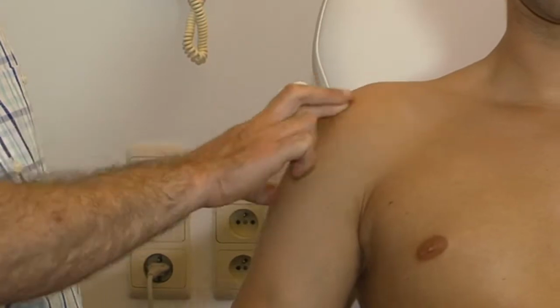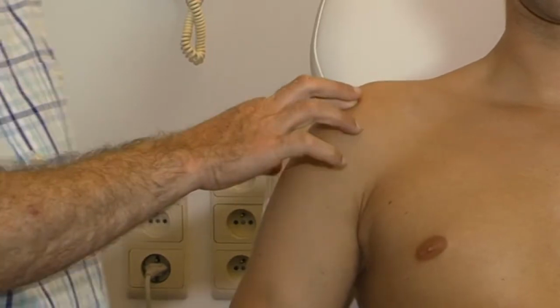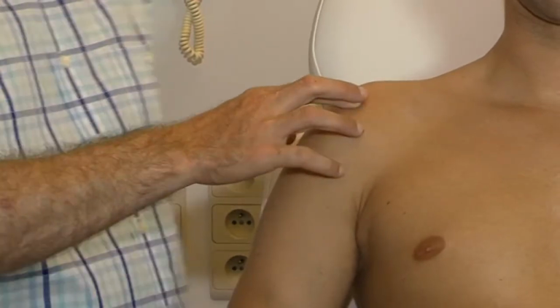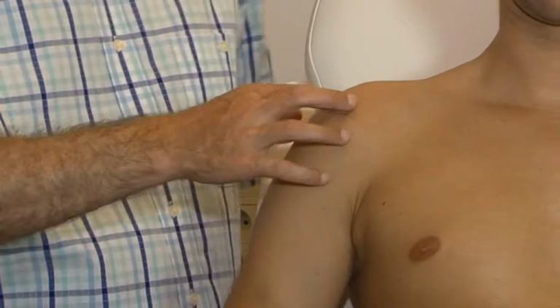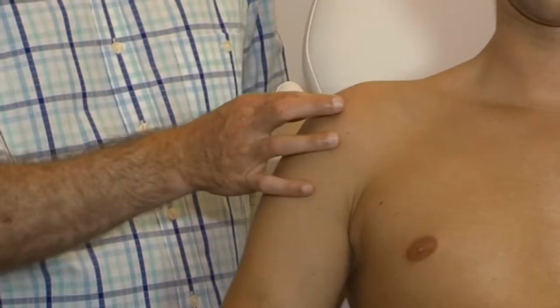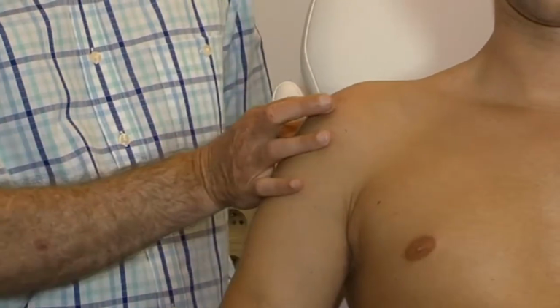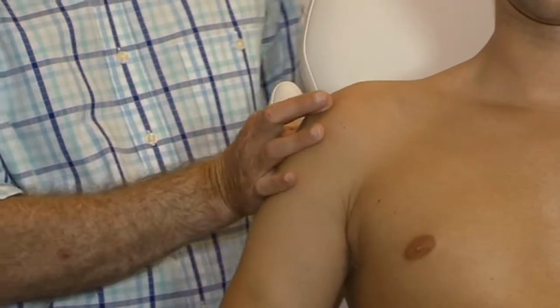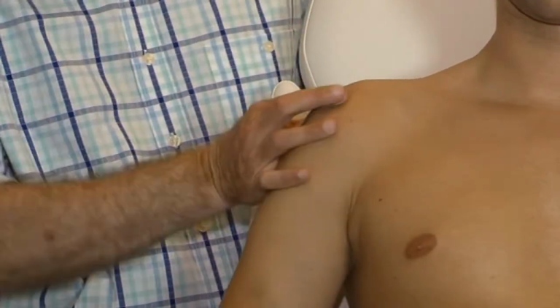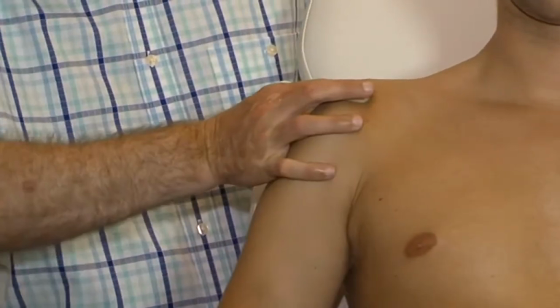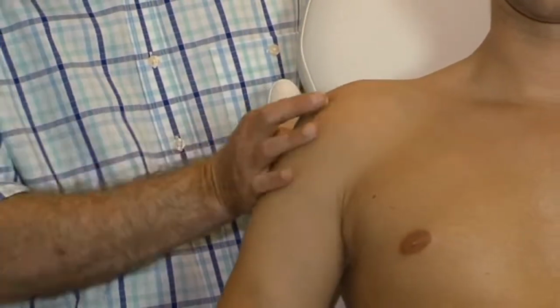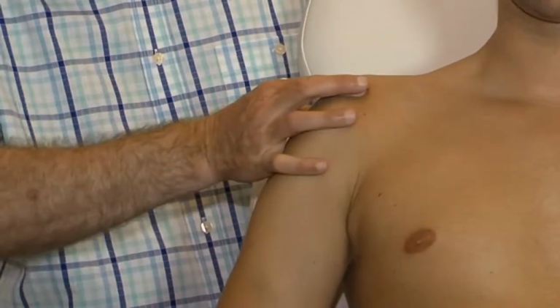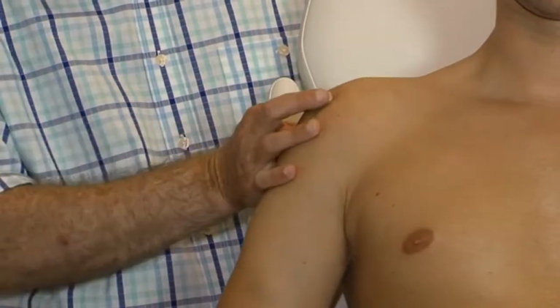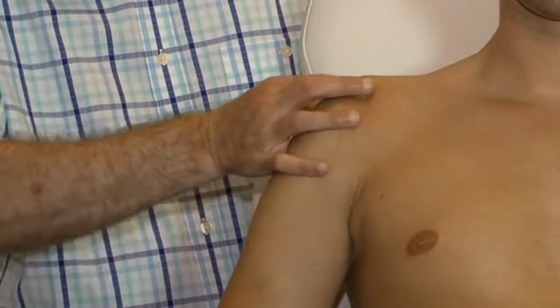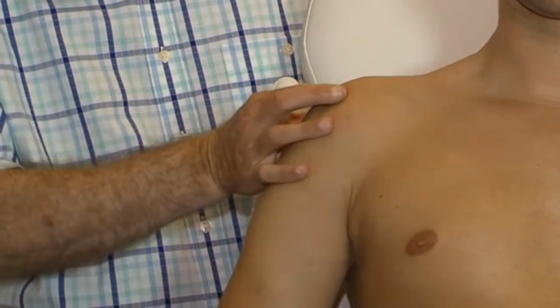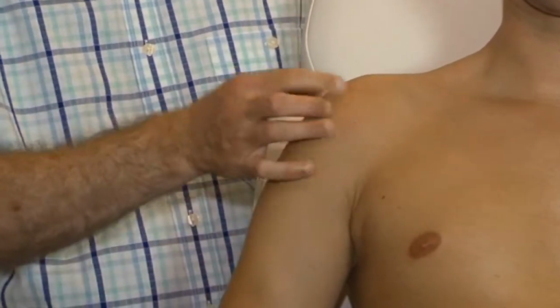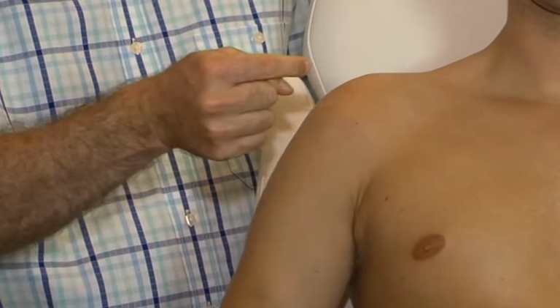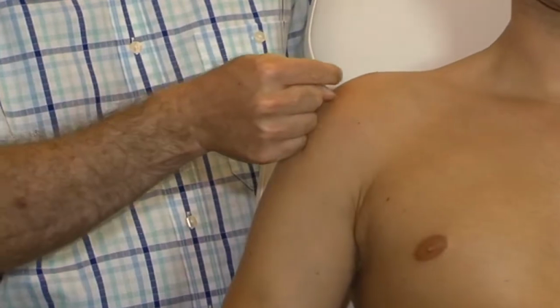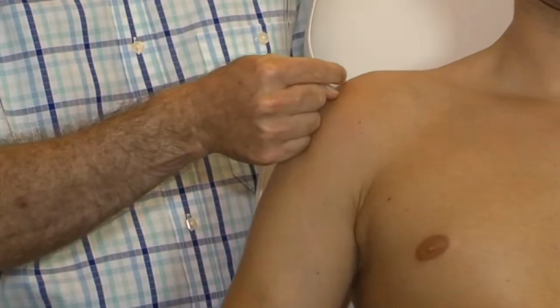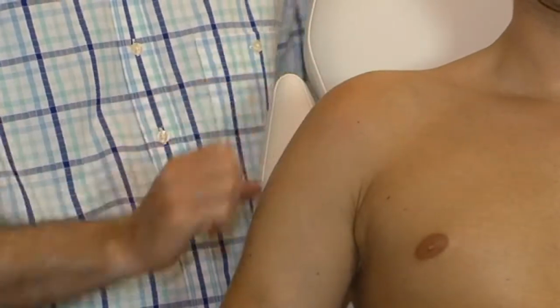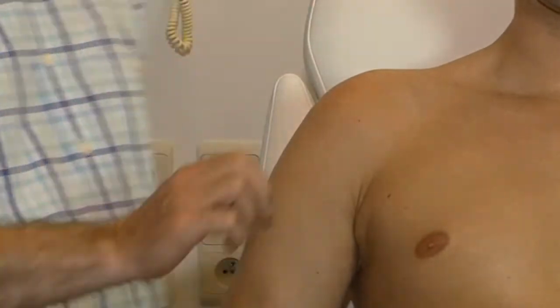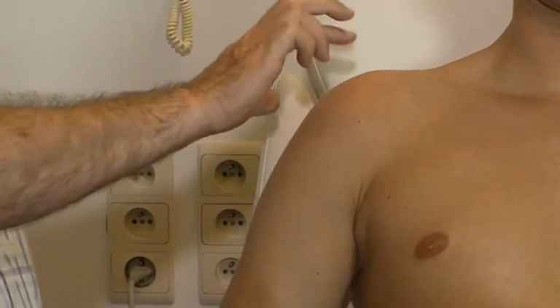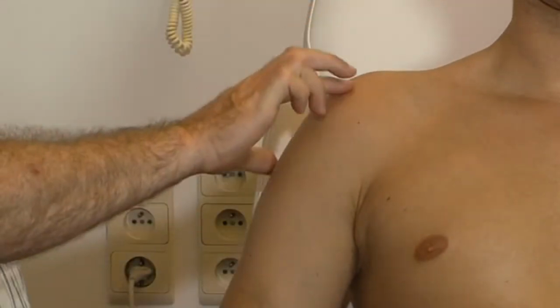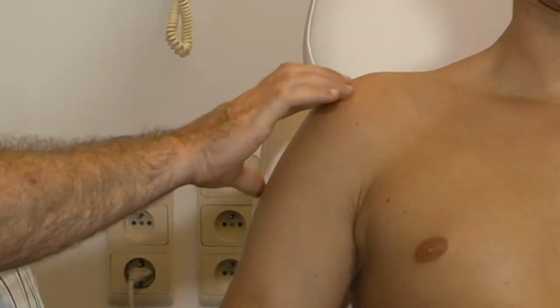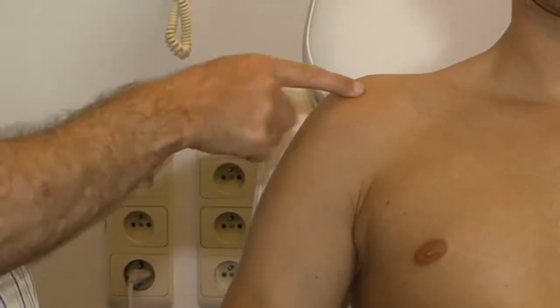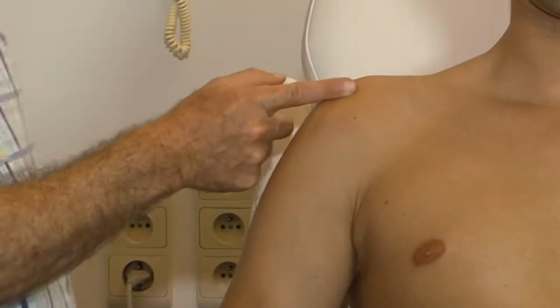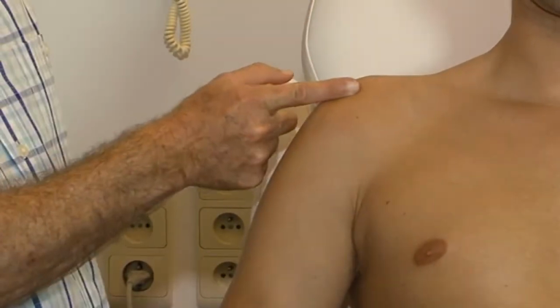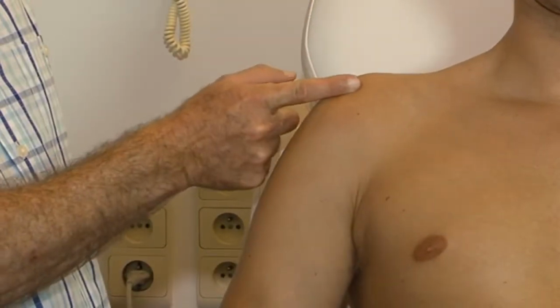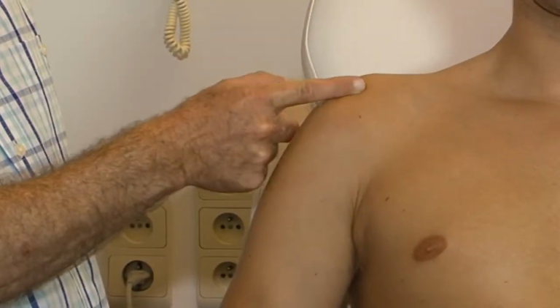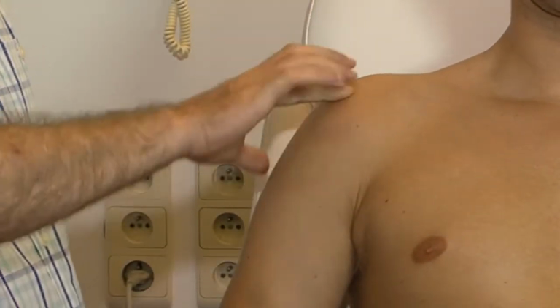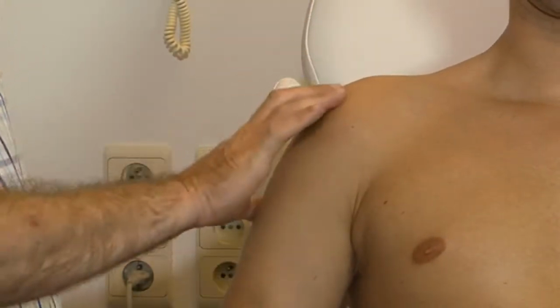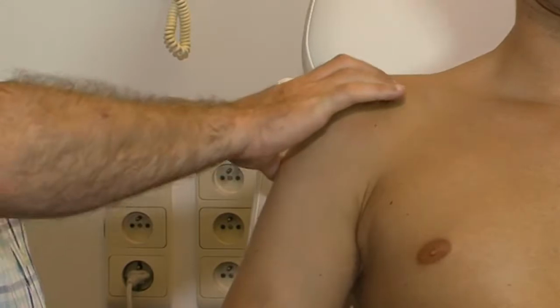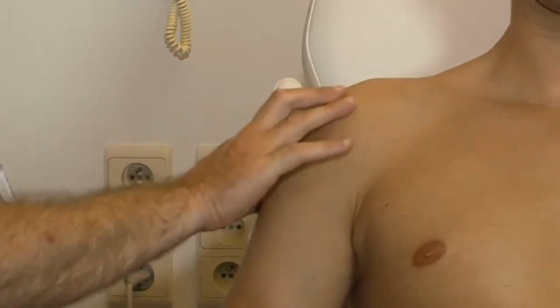If we put the thumb posteriorly, with the nail of the index finger pointing anteriorly, a pressure is exerted to the front of the acromion, frictioning the acromion instead of the supraspinatus.